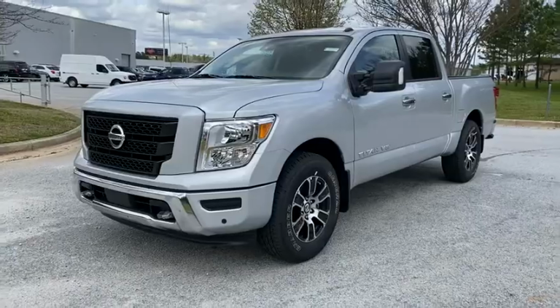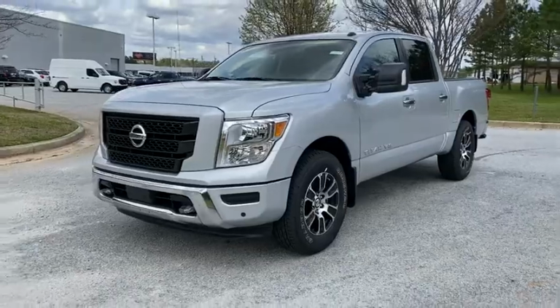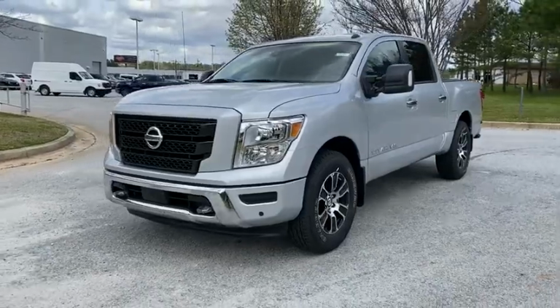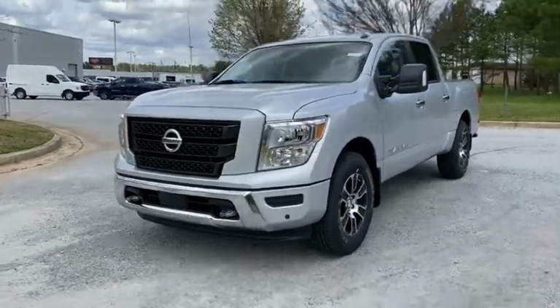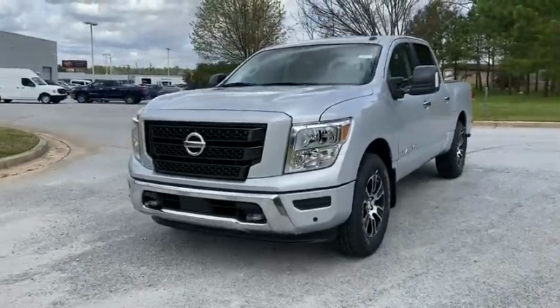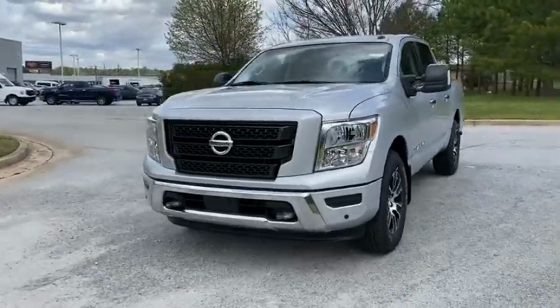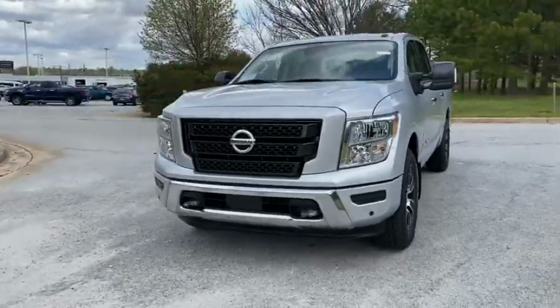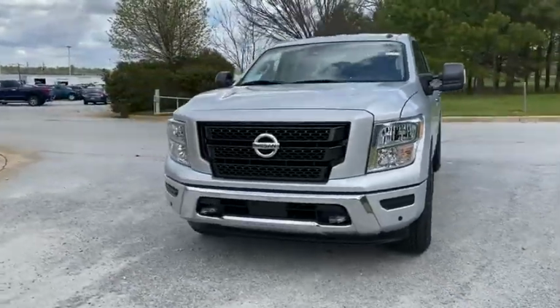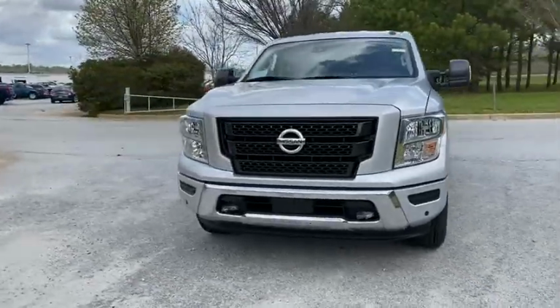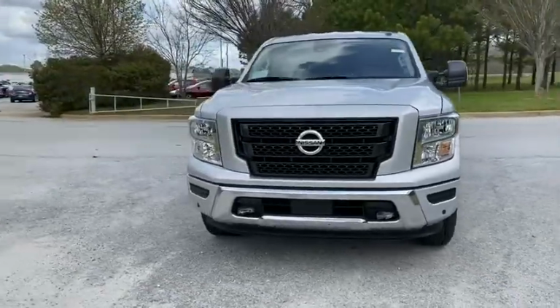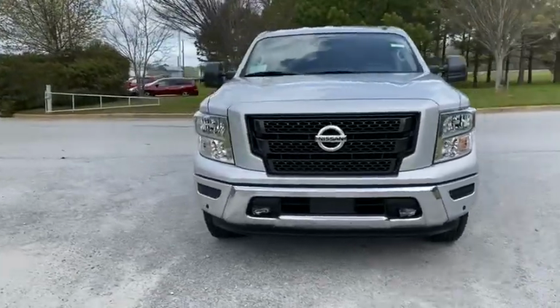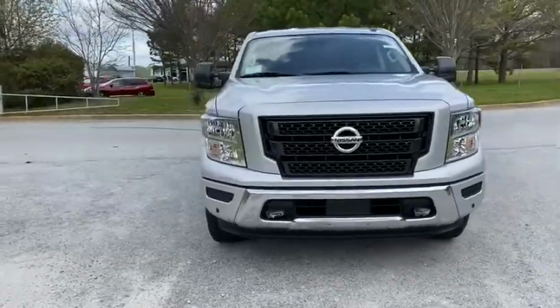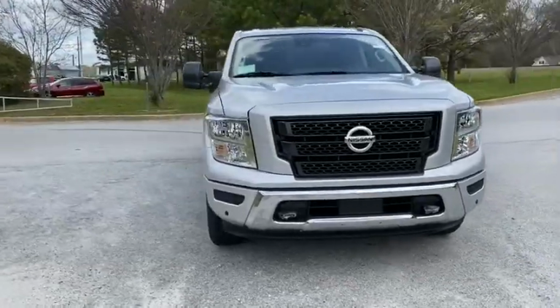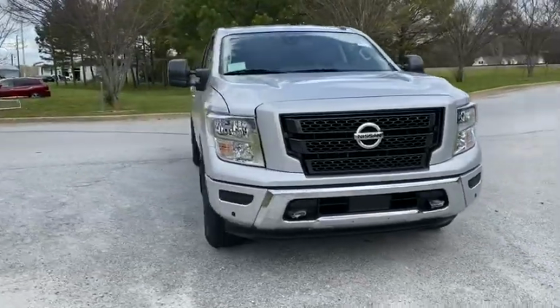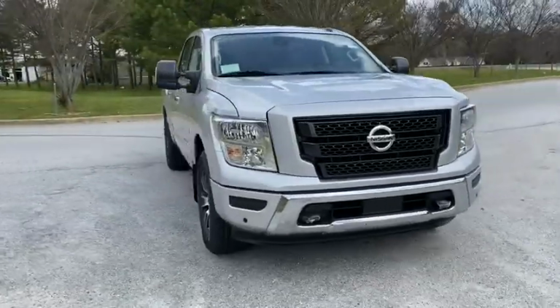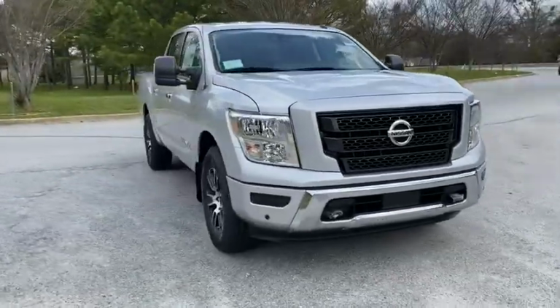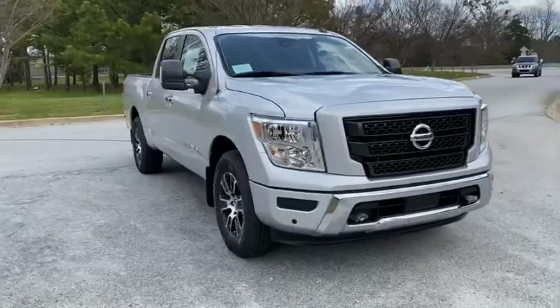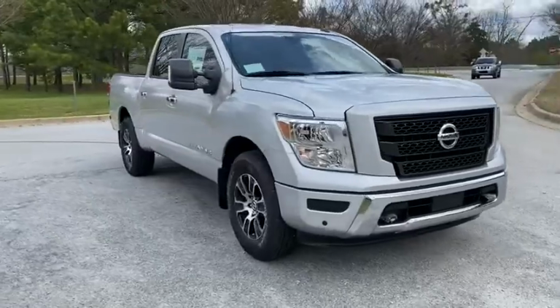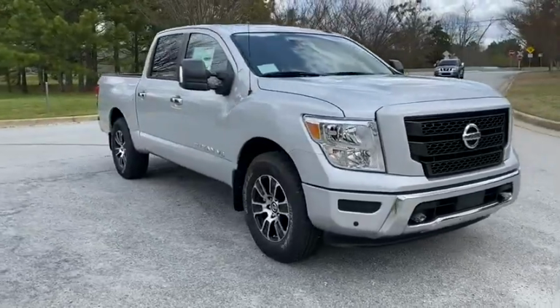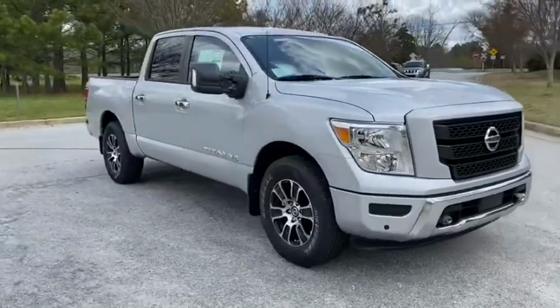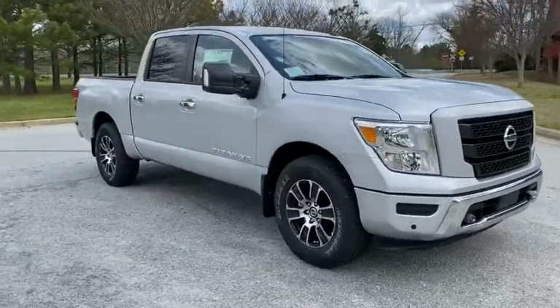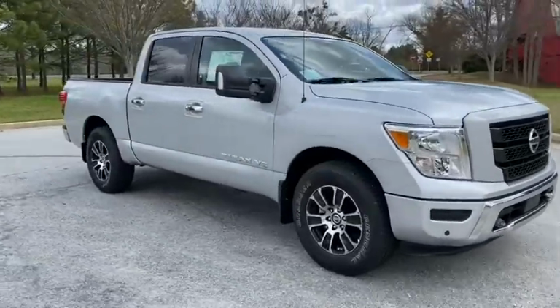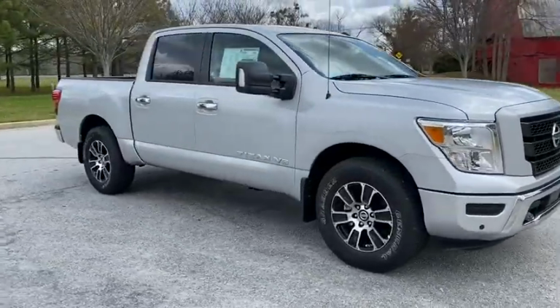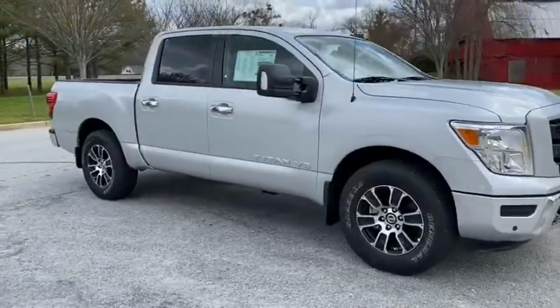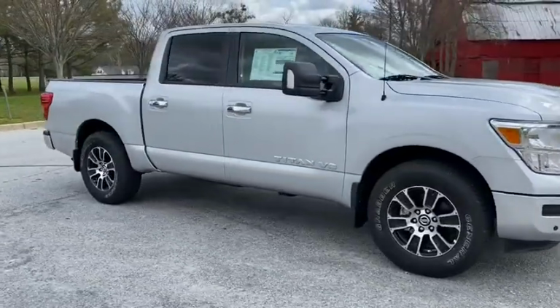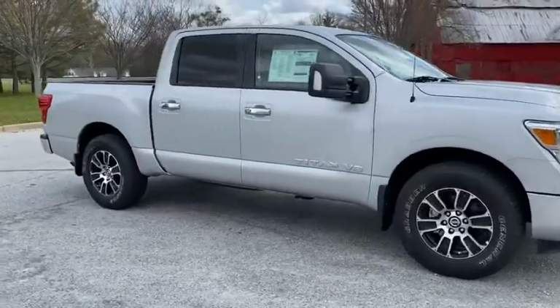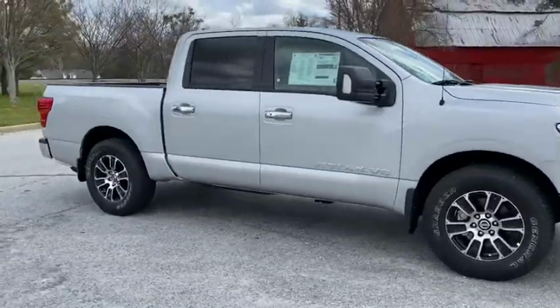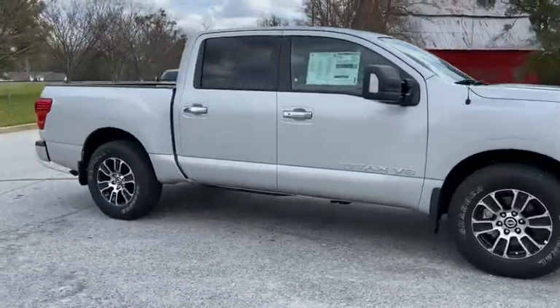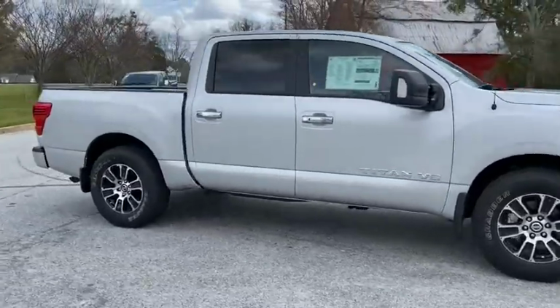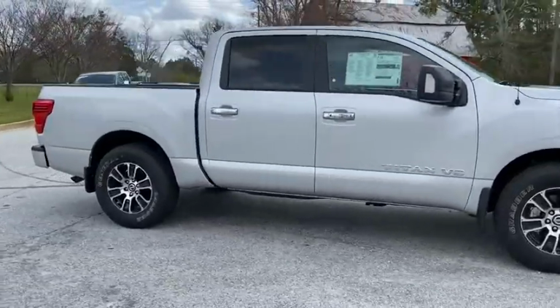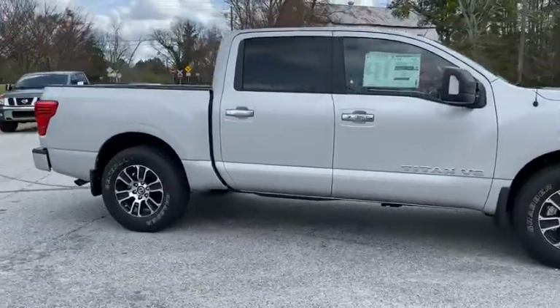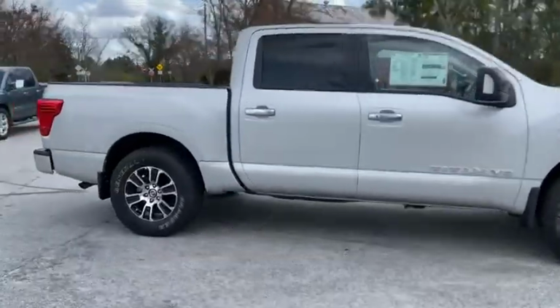Come test drive the 2020 Nissan Titan. The Titan houses the Endurance V8 engine, the largest standard truck engine in its class. But the benefits don't stop there.